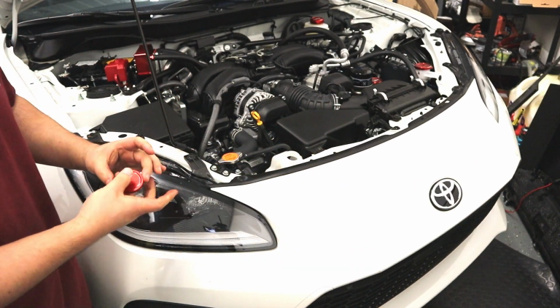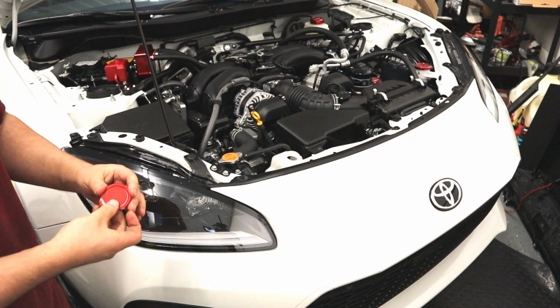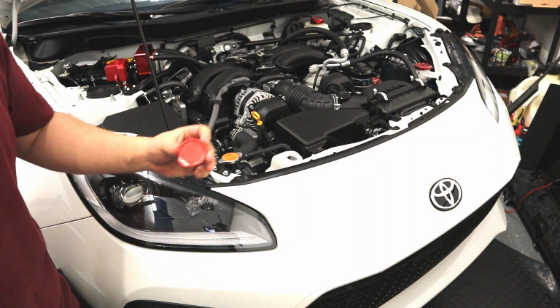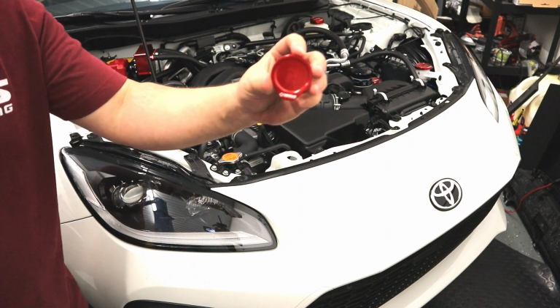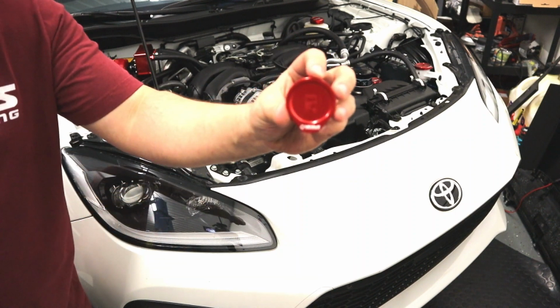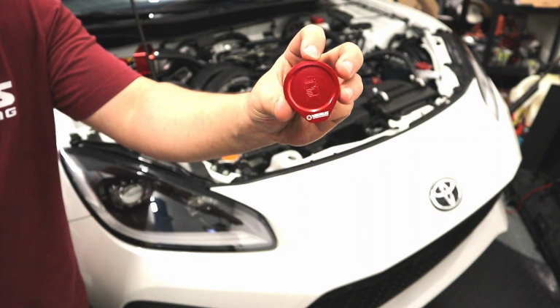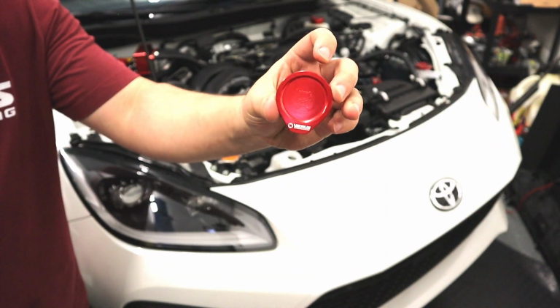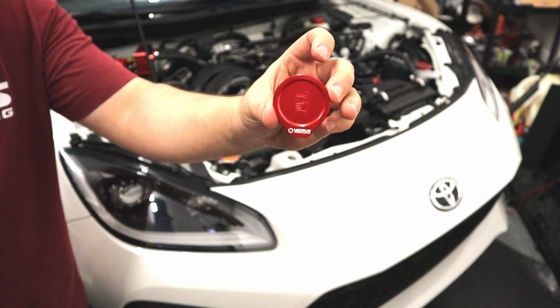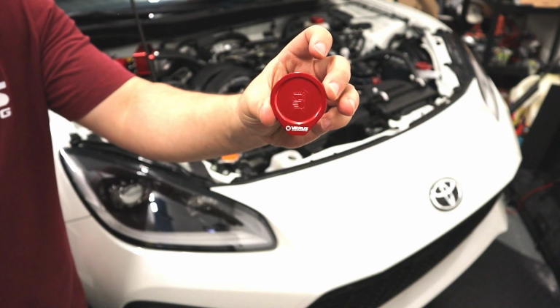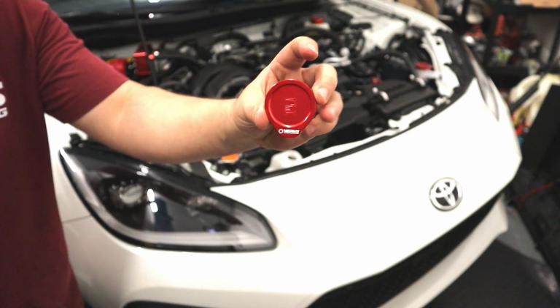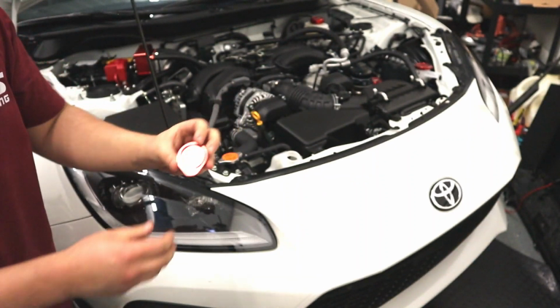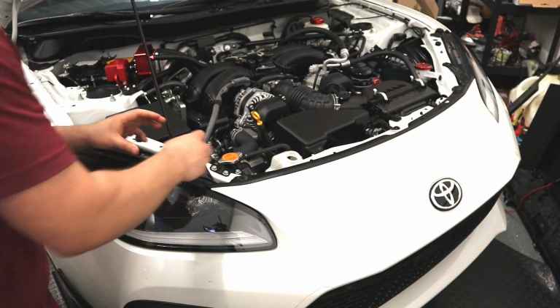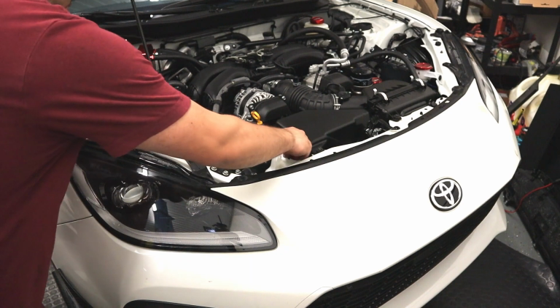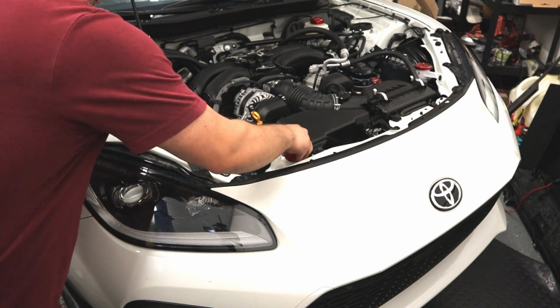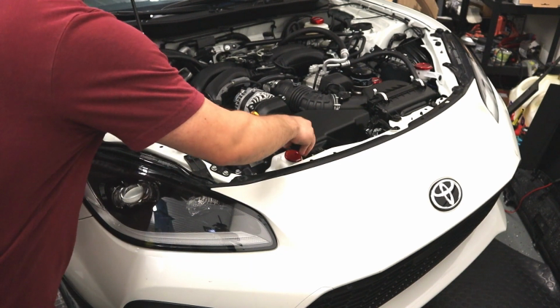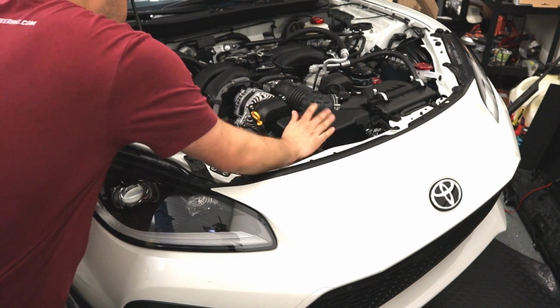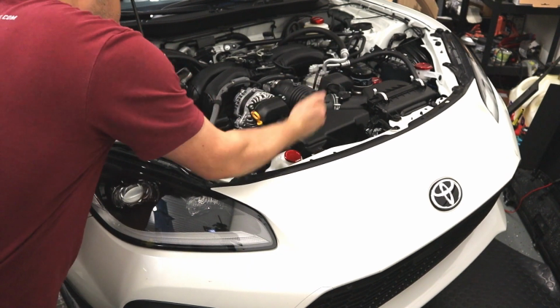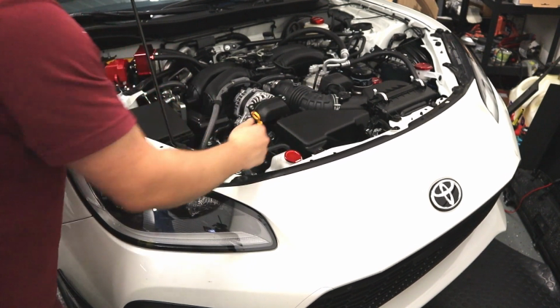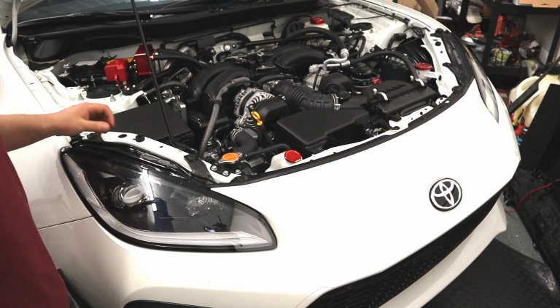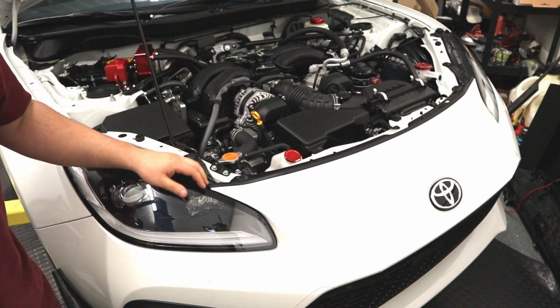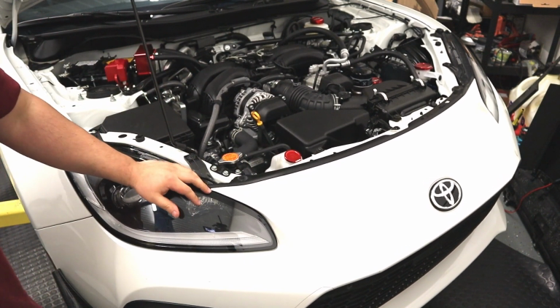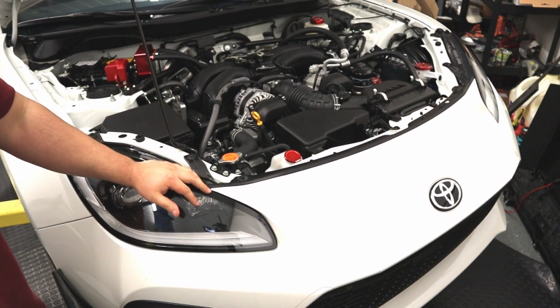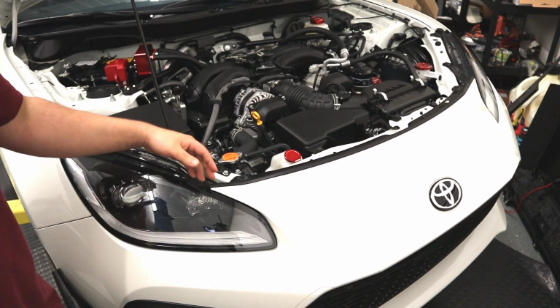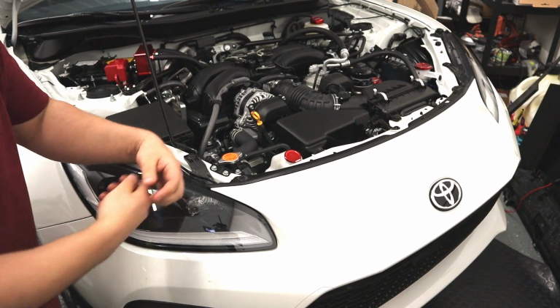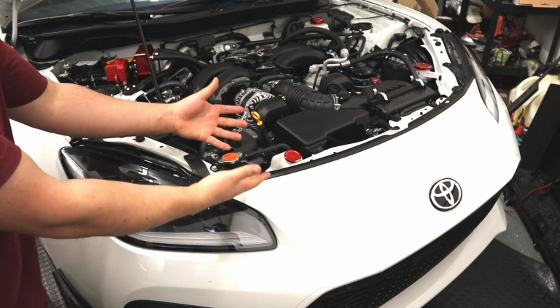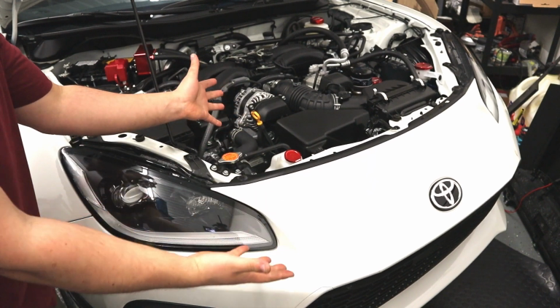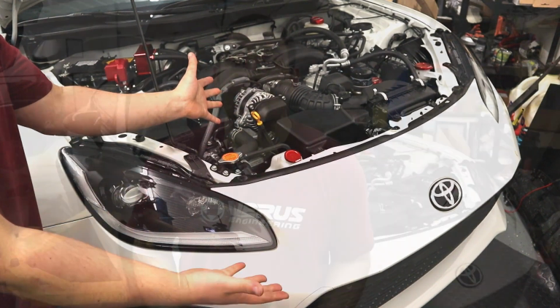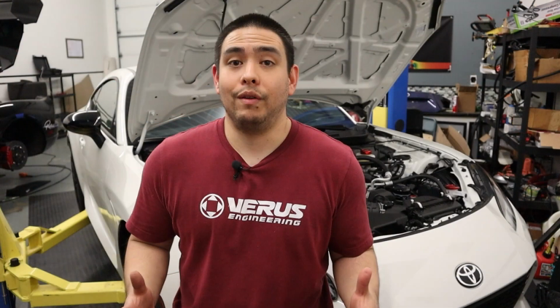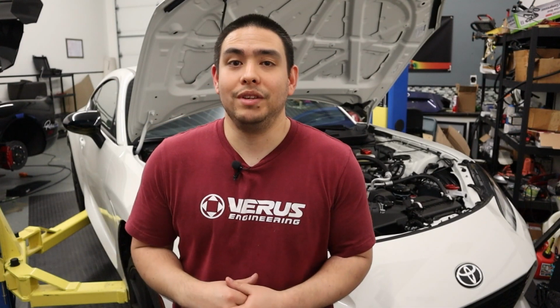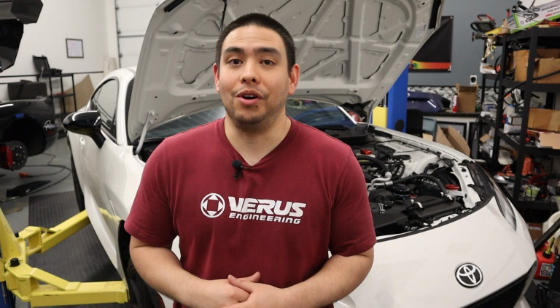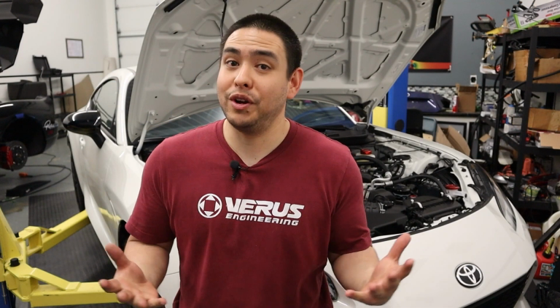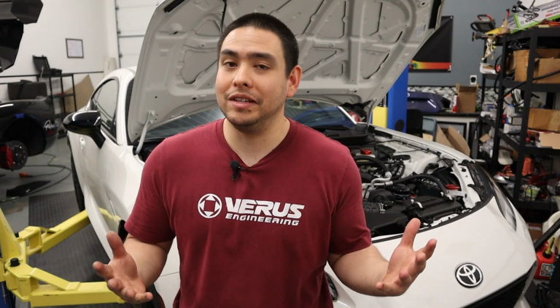Step three: install the beautiful Veris Engineering coolant overflow cap. Make sure you have a positive click, and now you're done. That wraps up the install — very quick and easy.